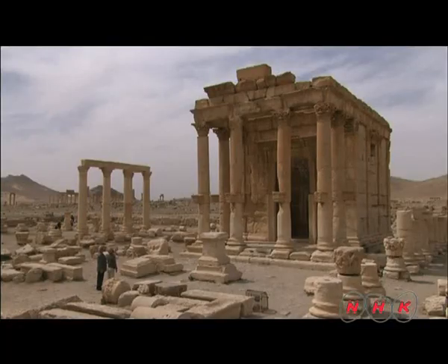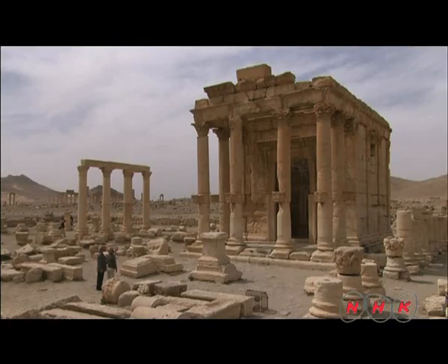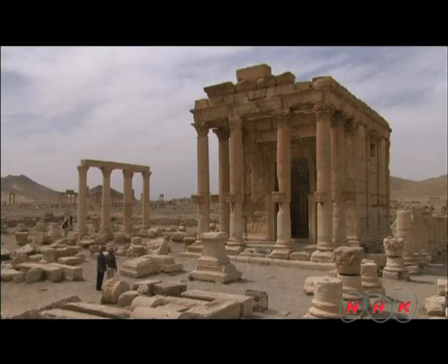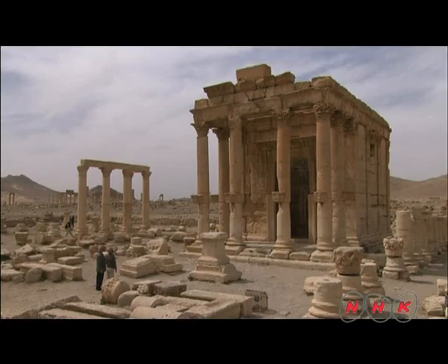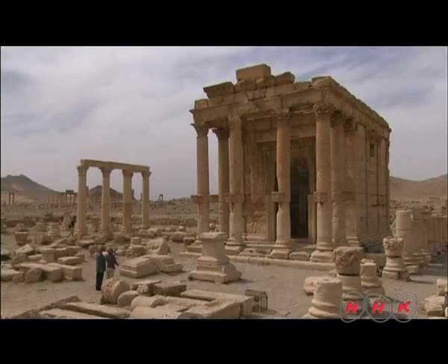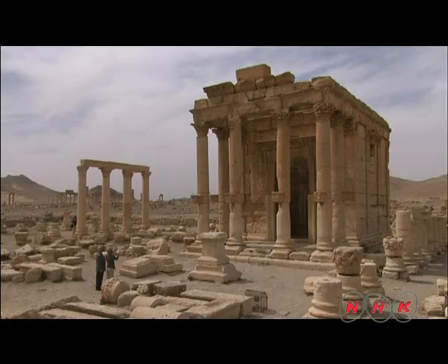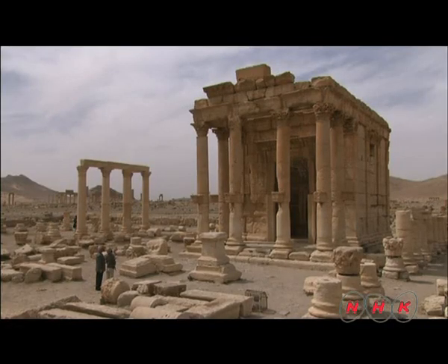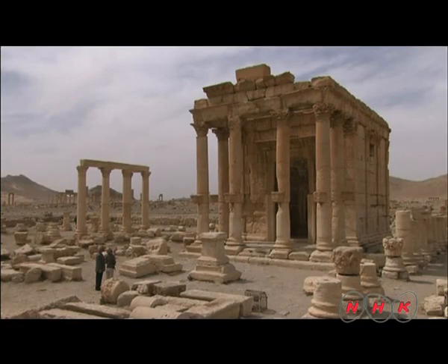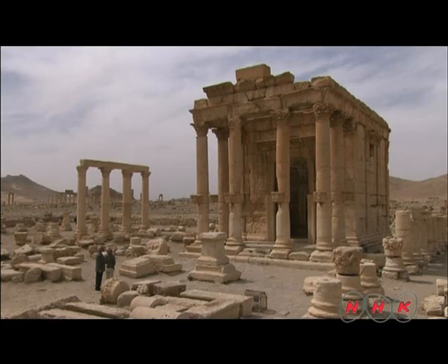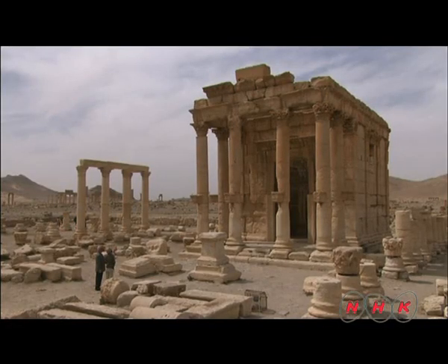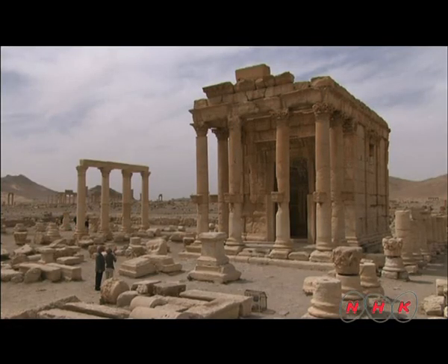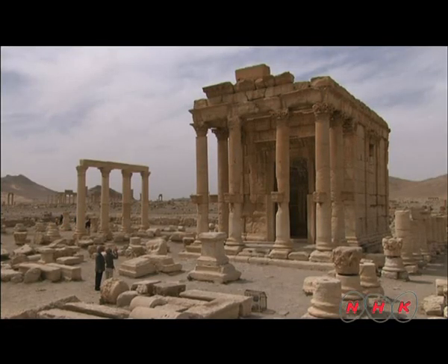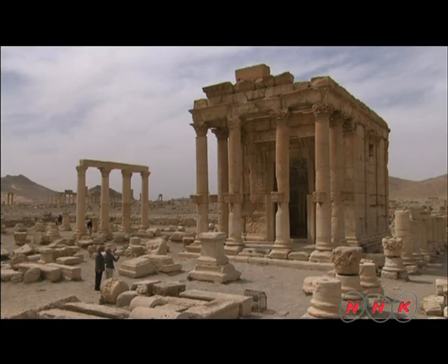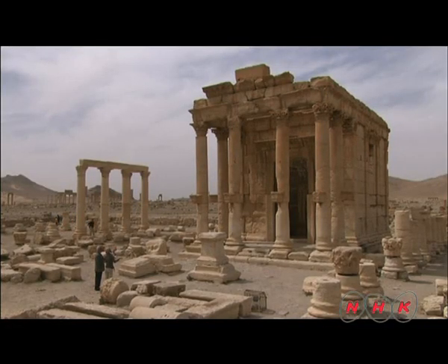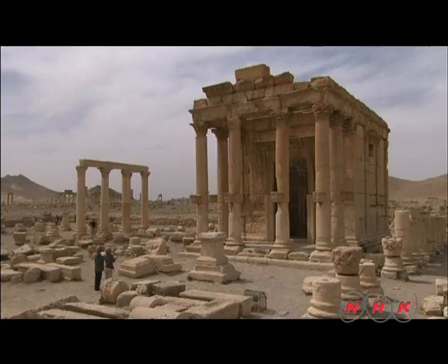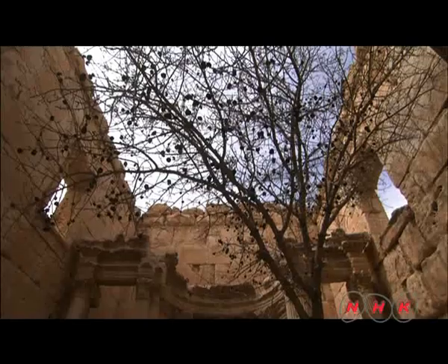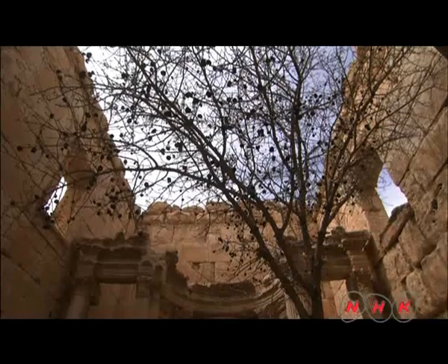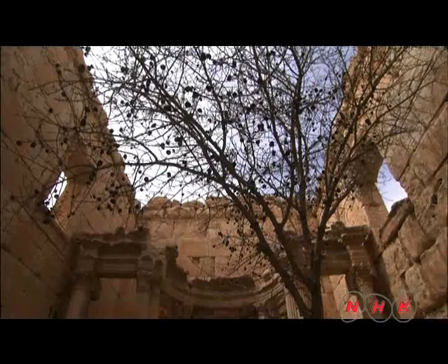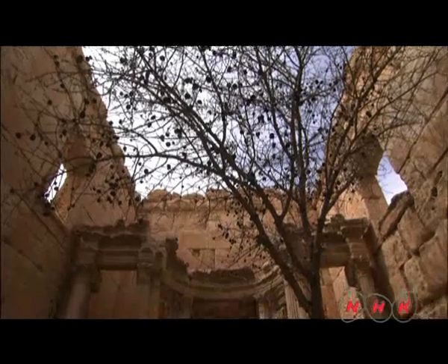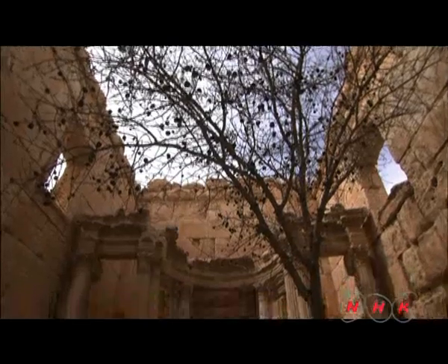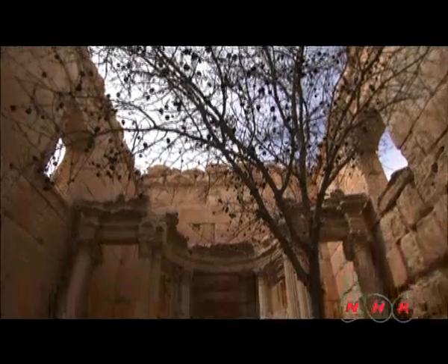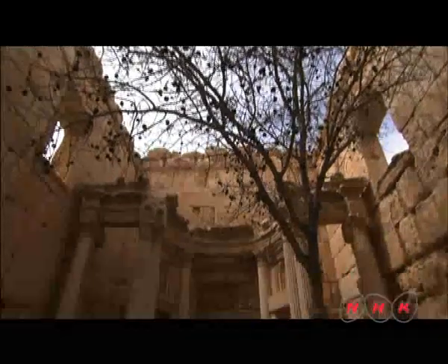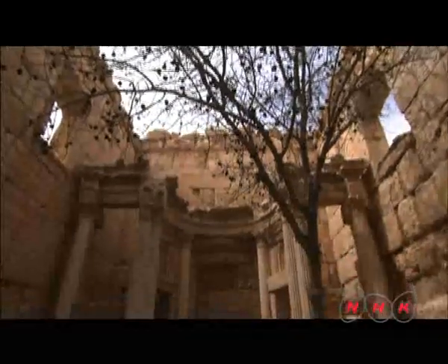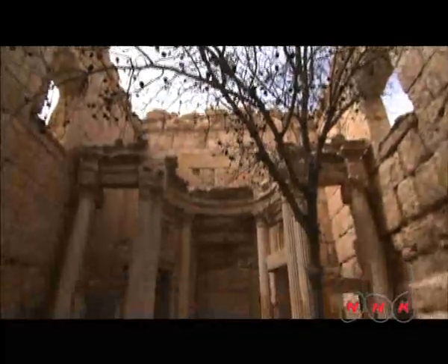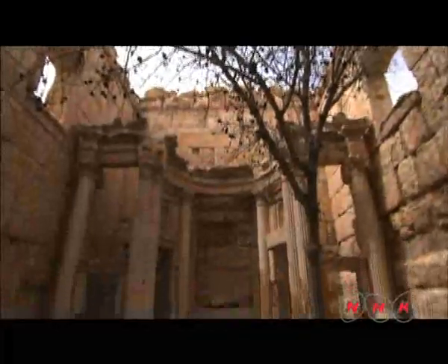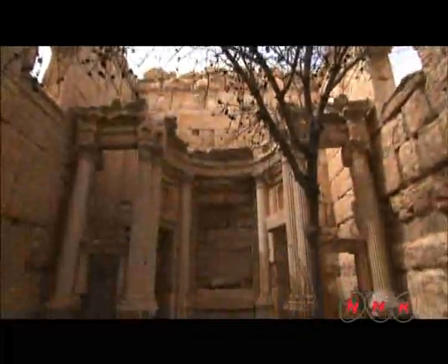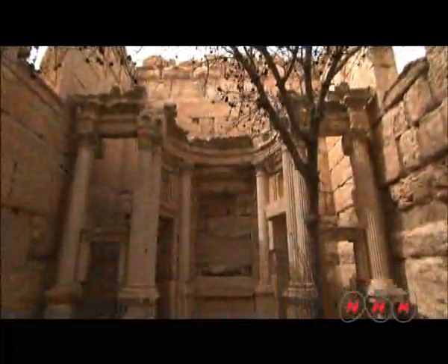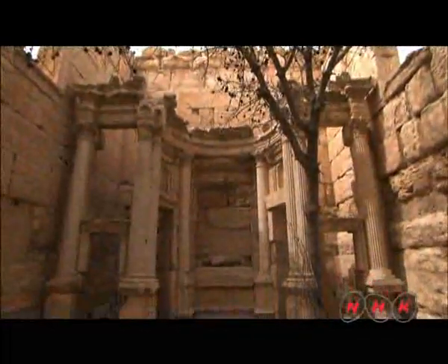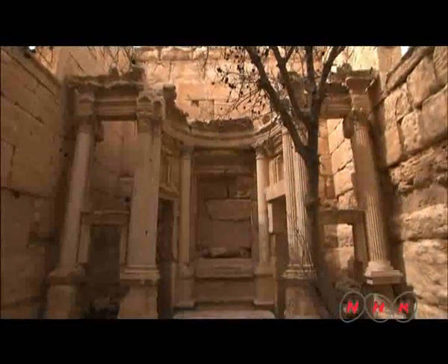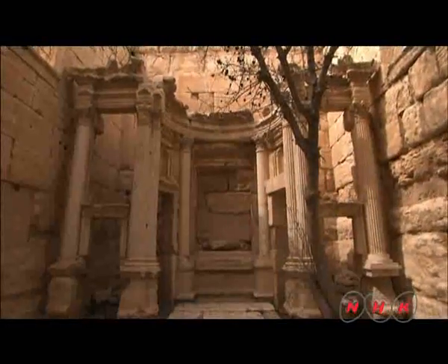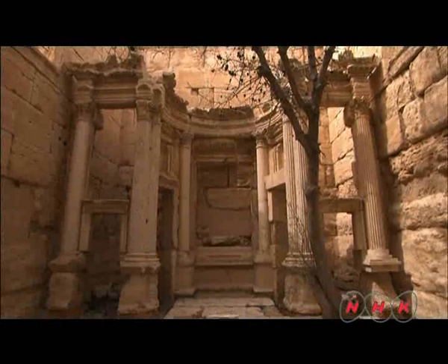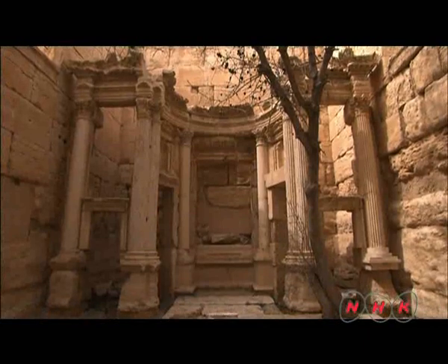Temples were even built for merchants who came from different countries. This one enshrines Greek gods as well as Arabian and Persian gods.